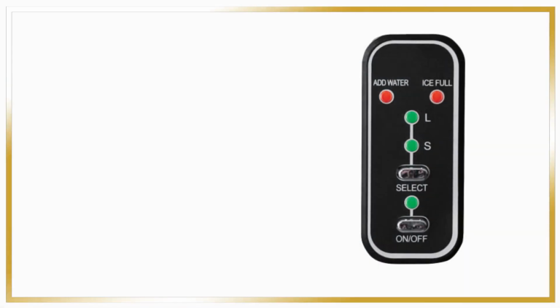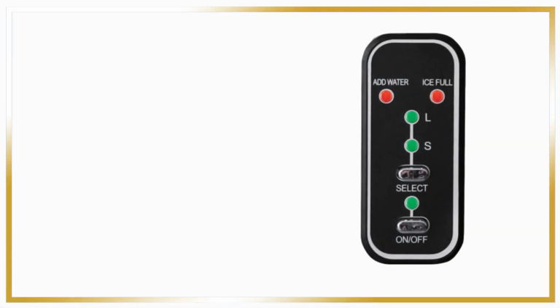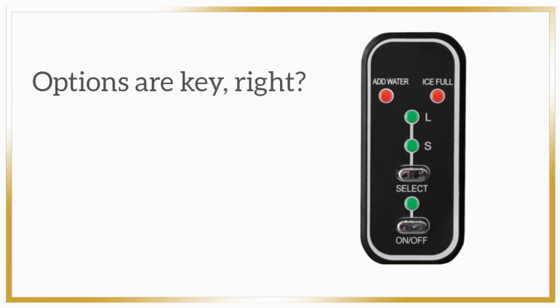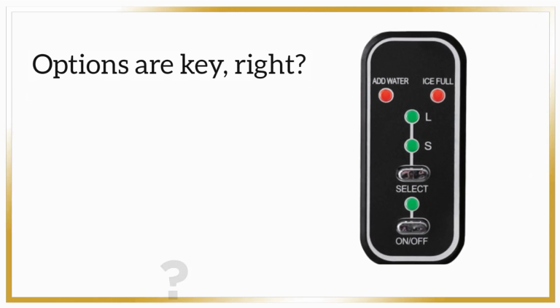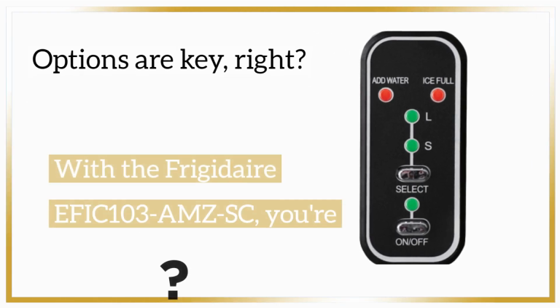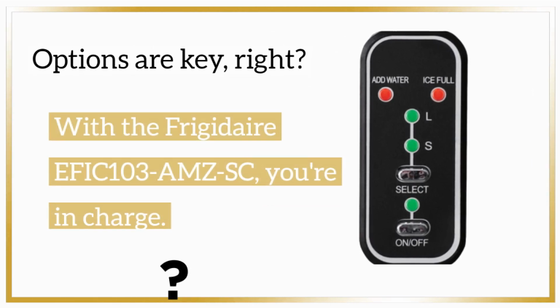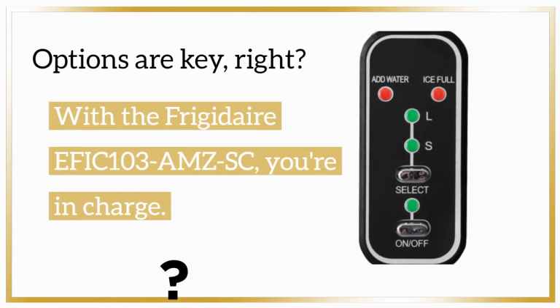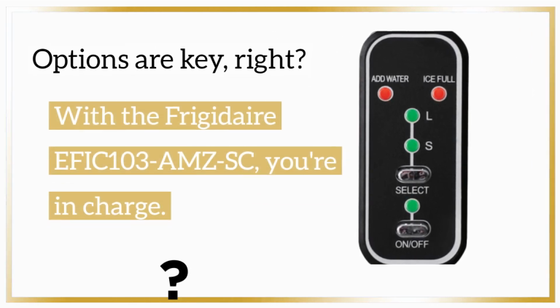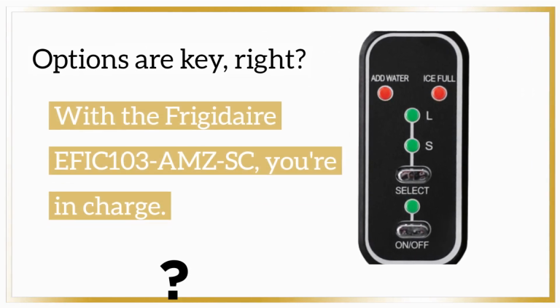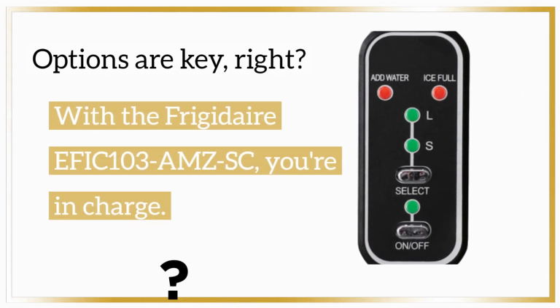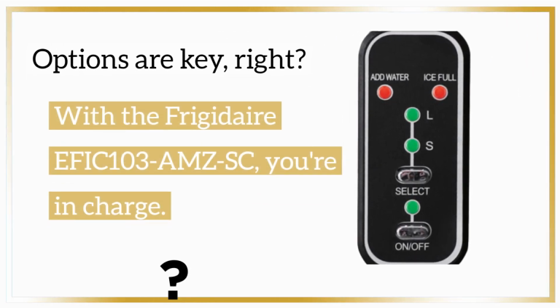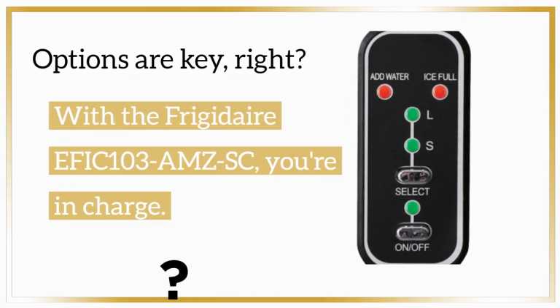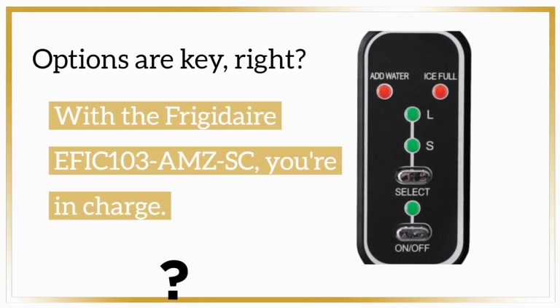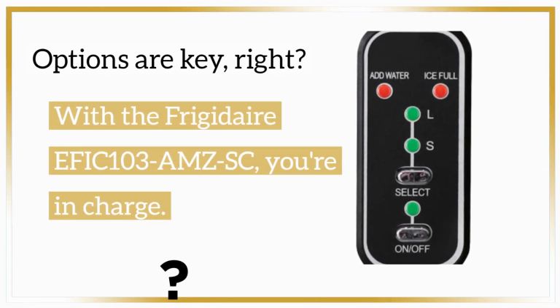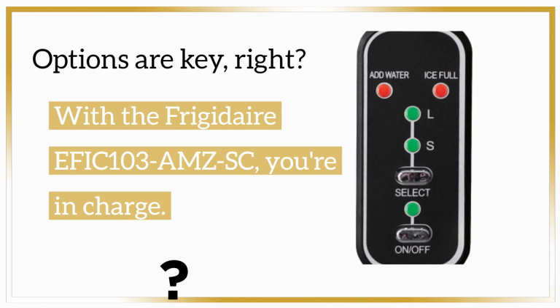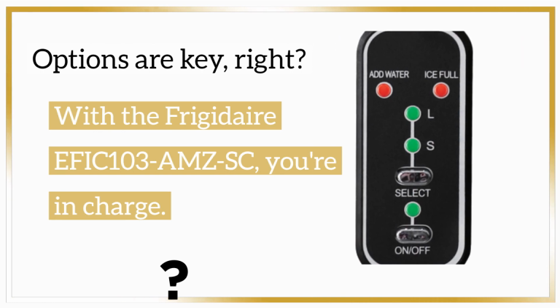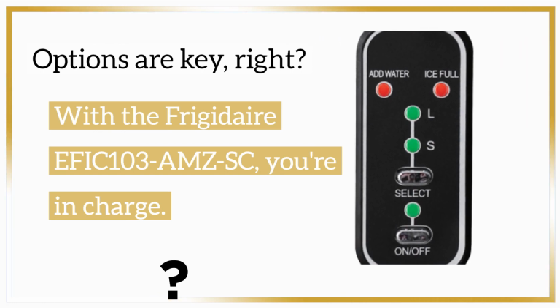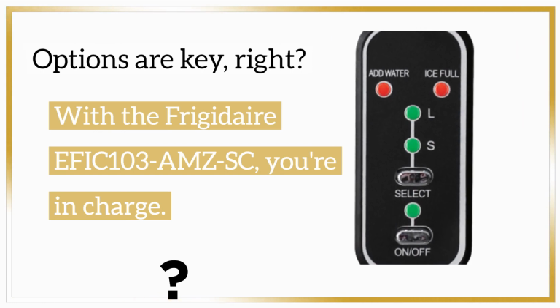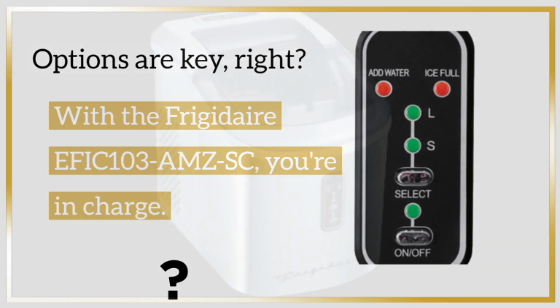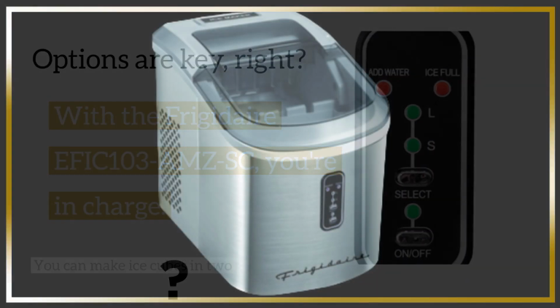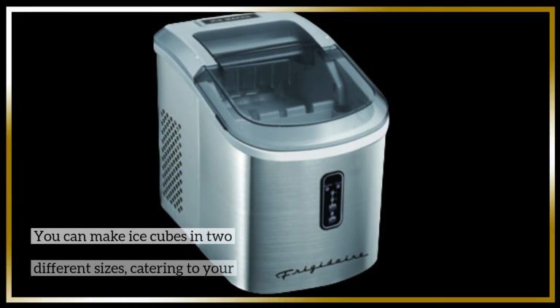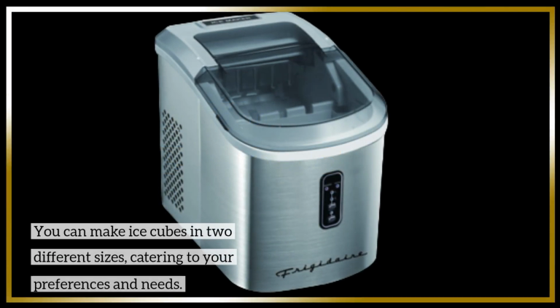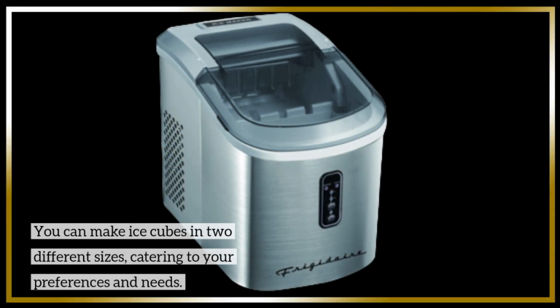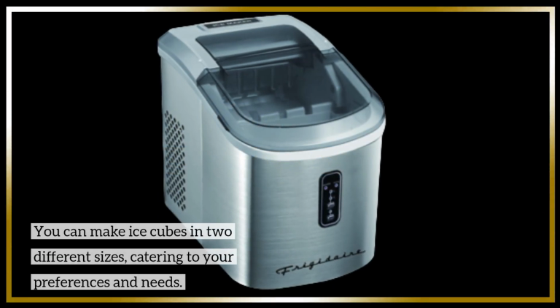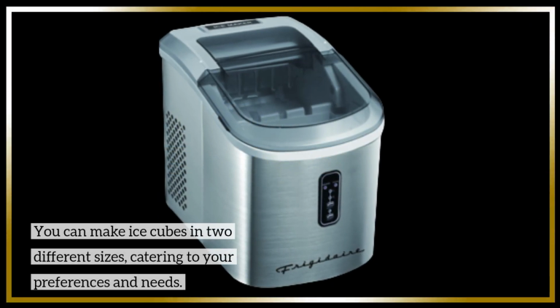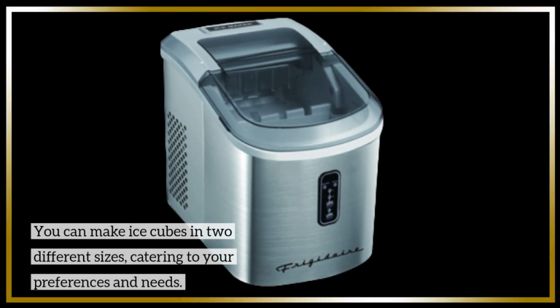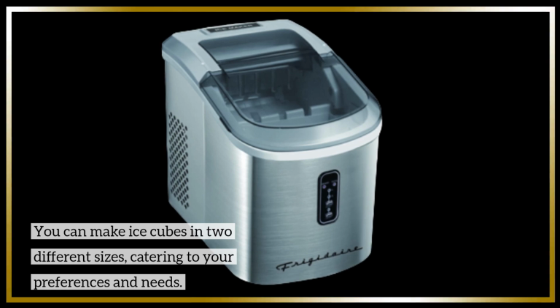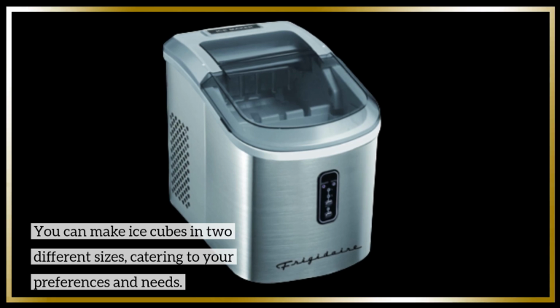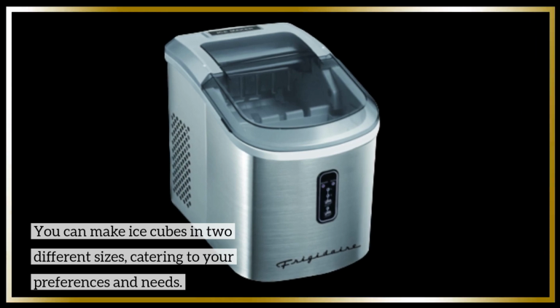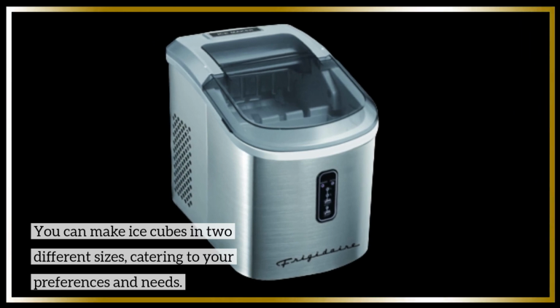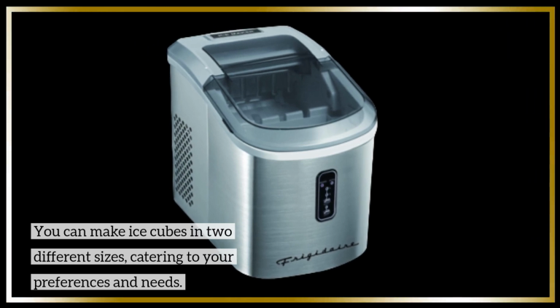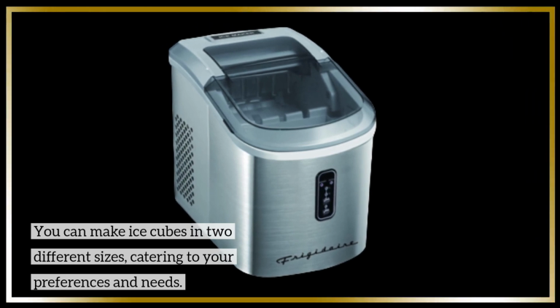Options are key, right? With the Frigidaire EFIC 103 AMZSC, you're in charge. You can make ice cubes in two different sizes, catering to your preferences and needs.